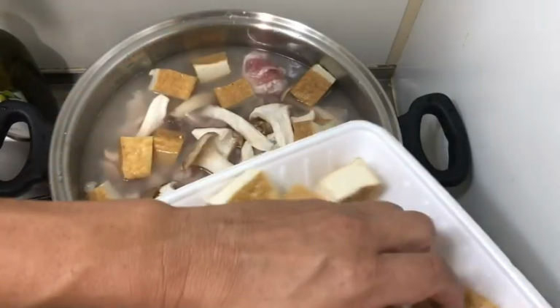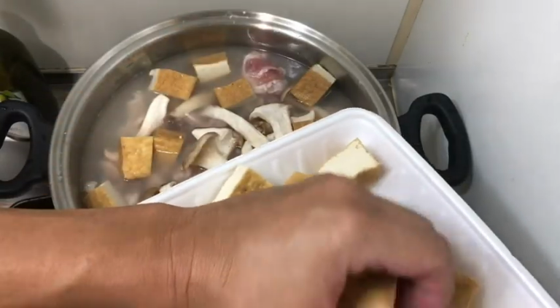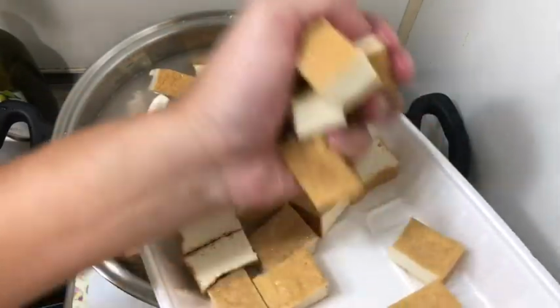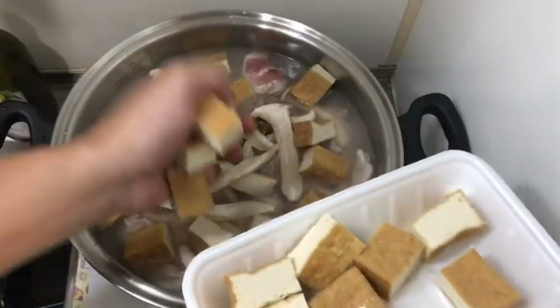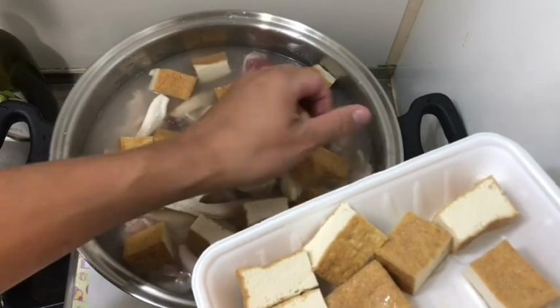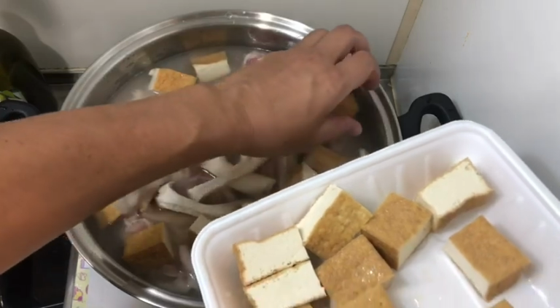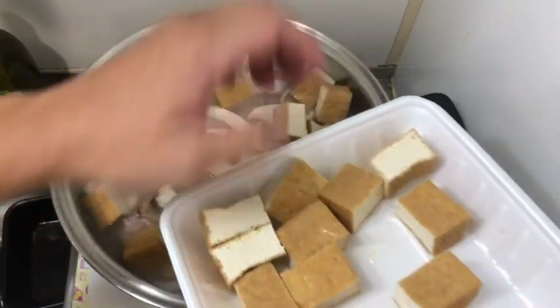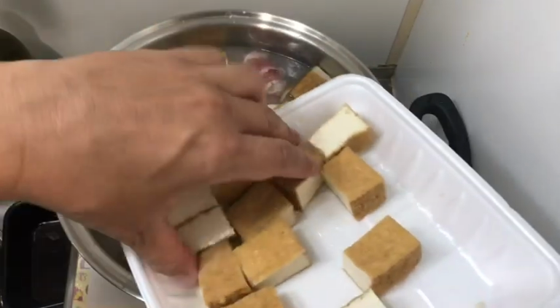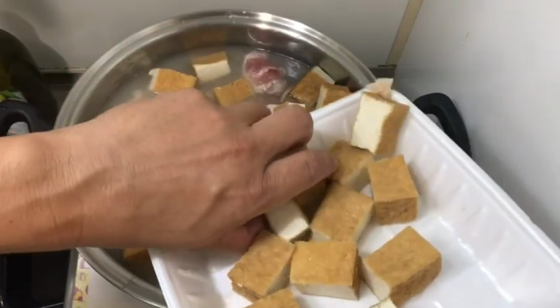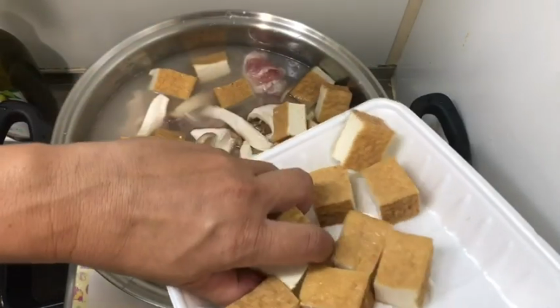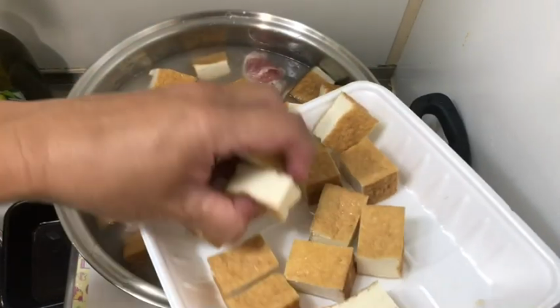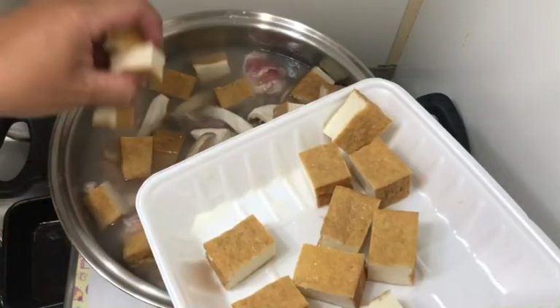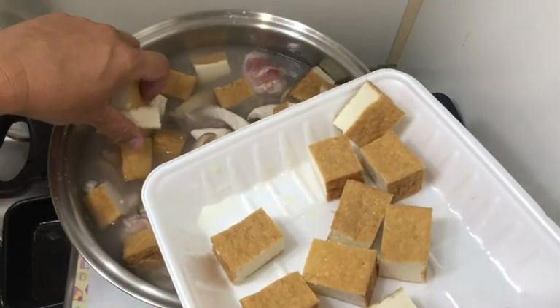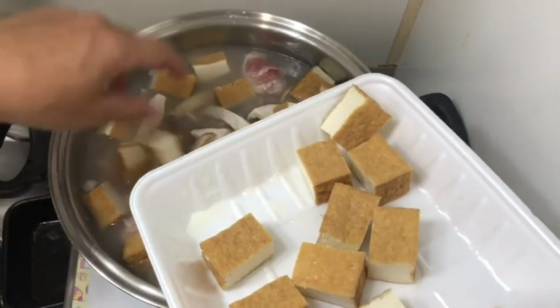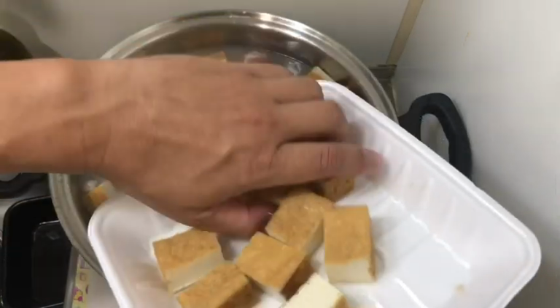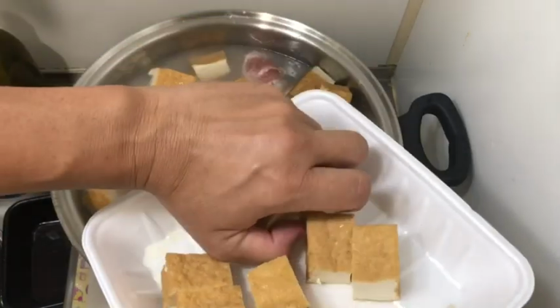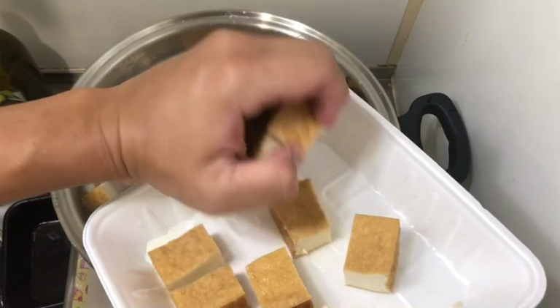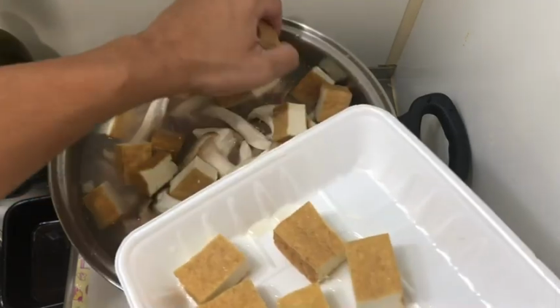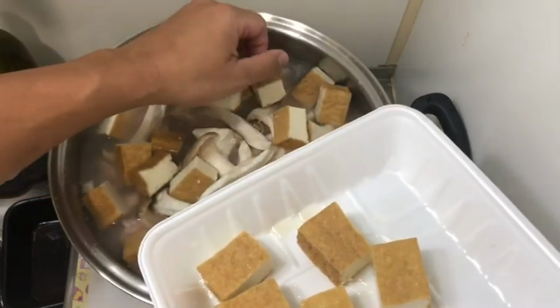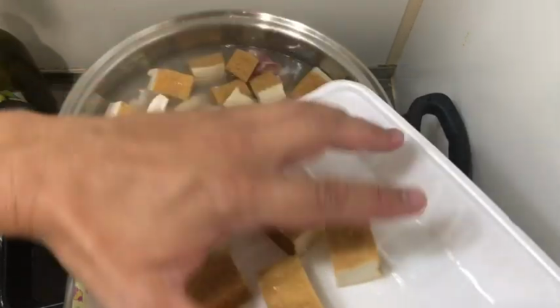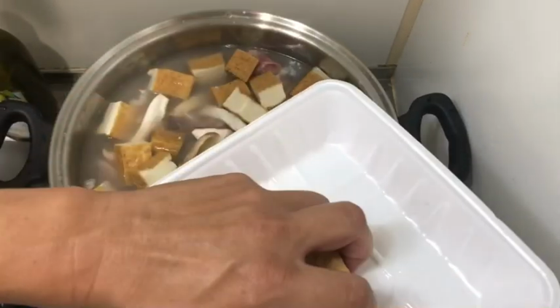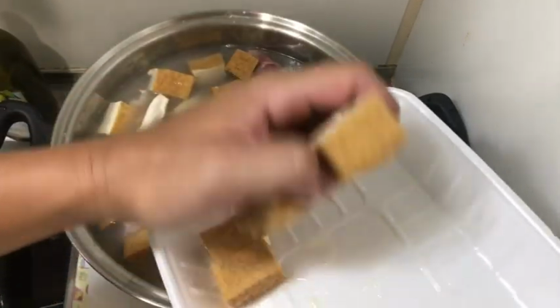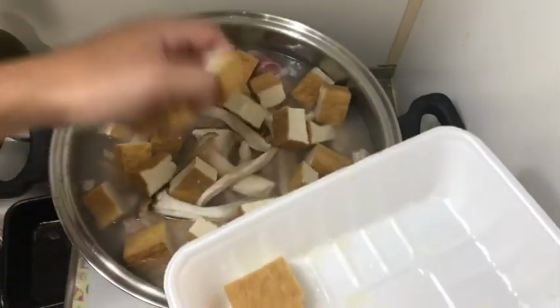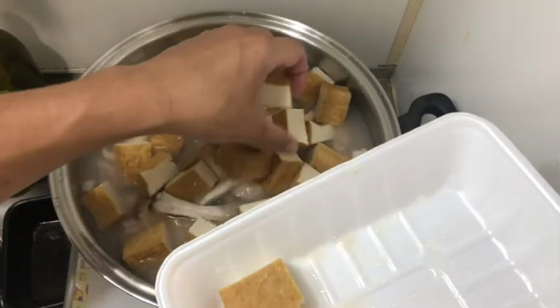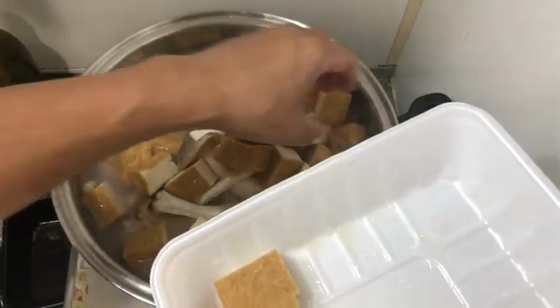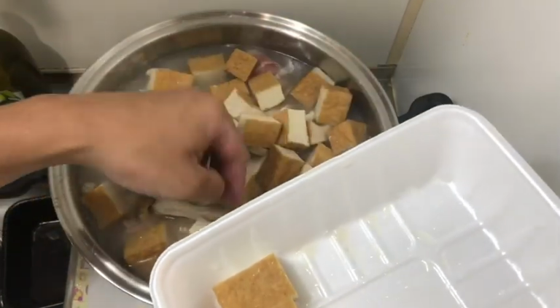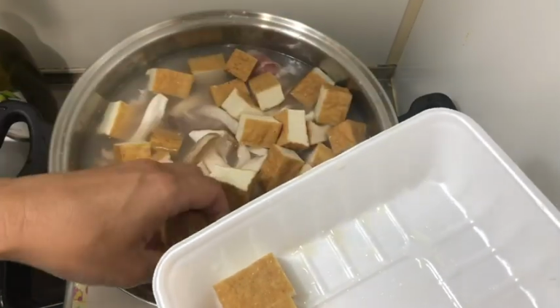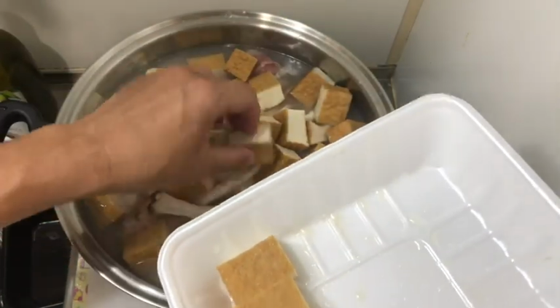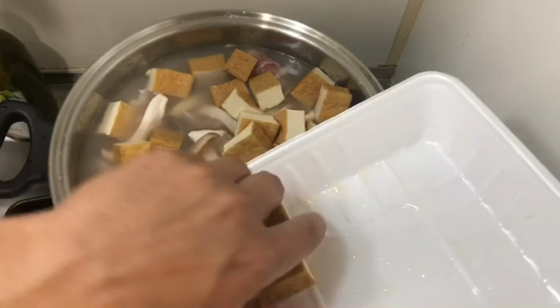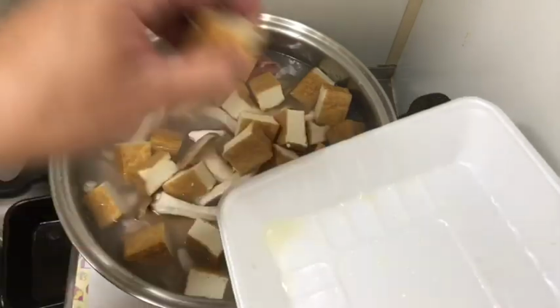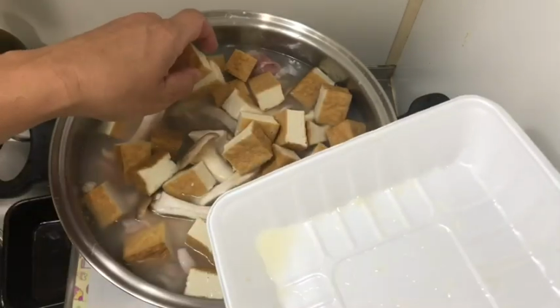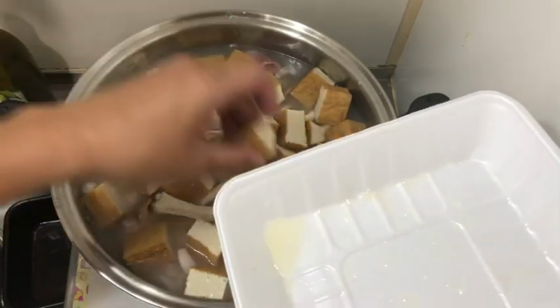Fried tofu — you can use regular tofu. And you can put any kind of veggies: potato, carrots, onions. Better to use organic ones, because you don't want to eat a pesticide-ridden hot pot soup.